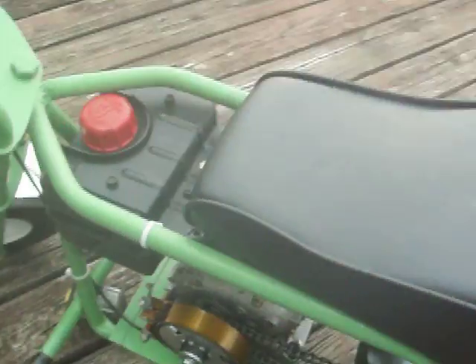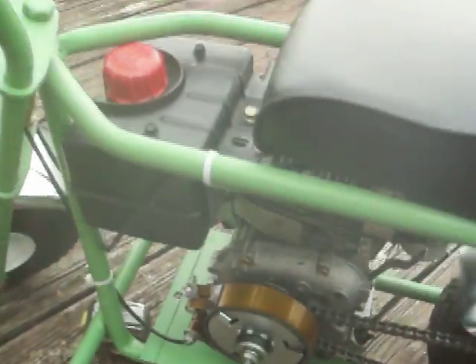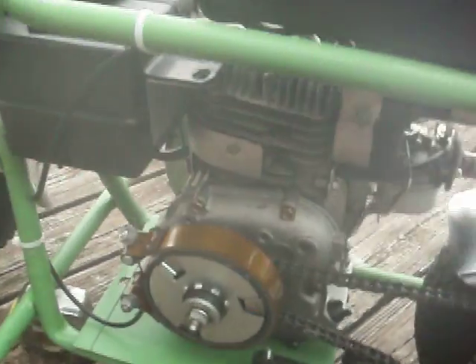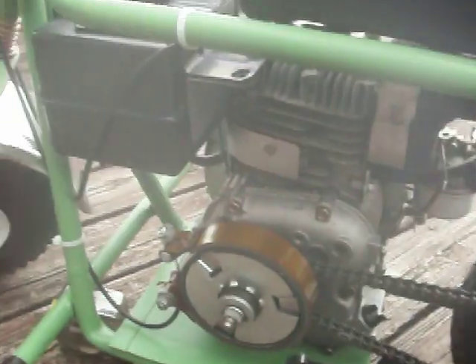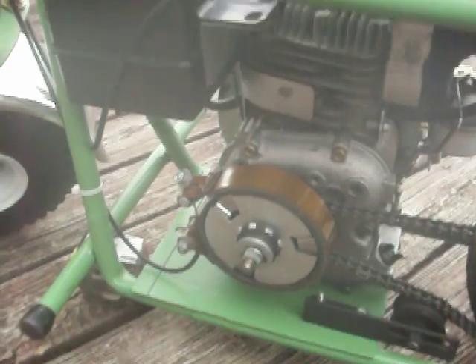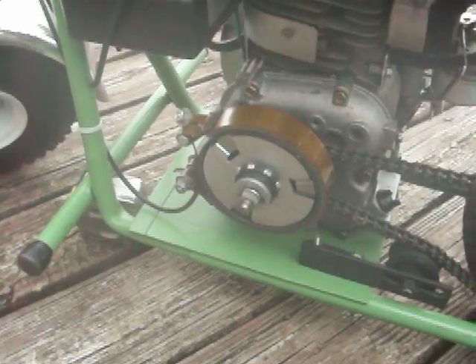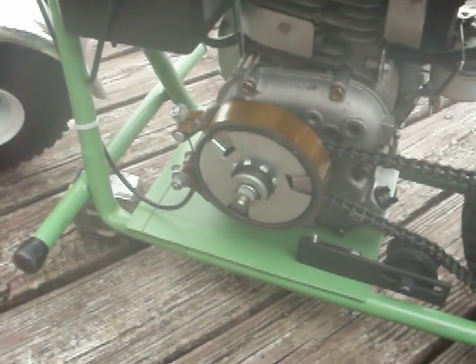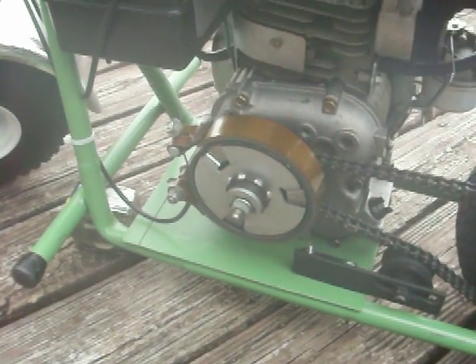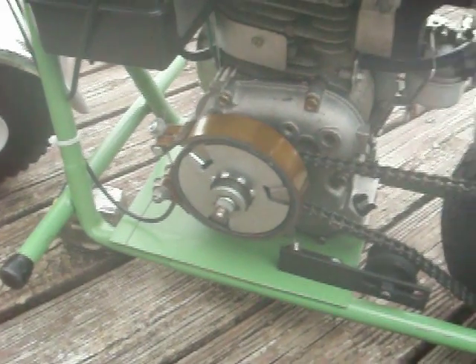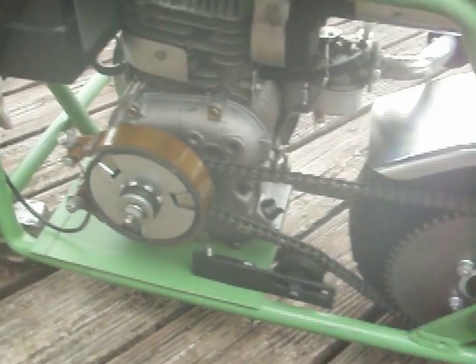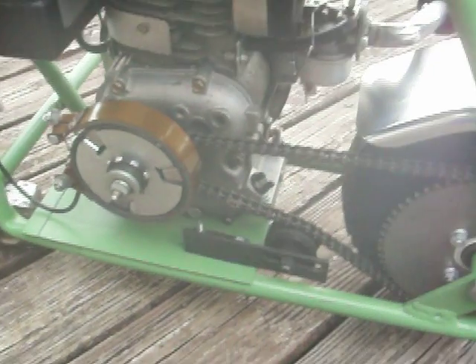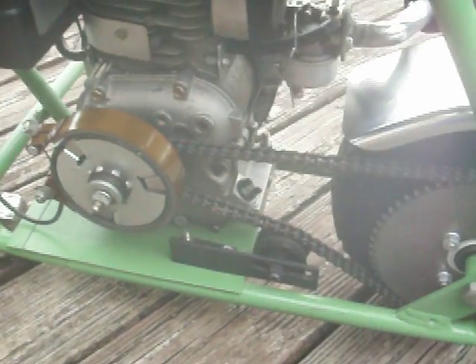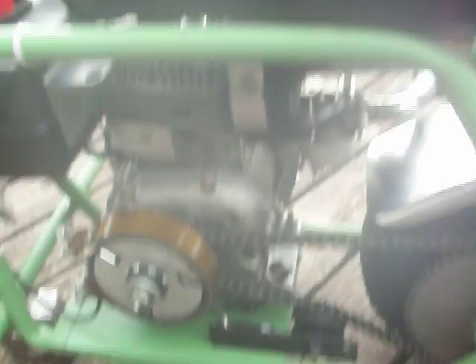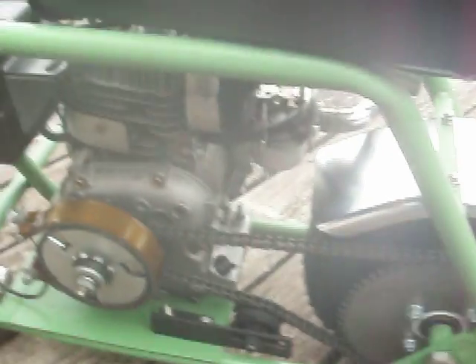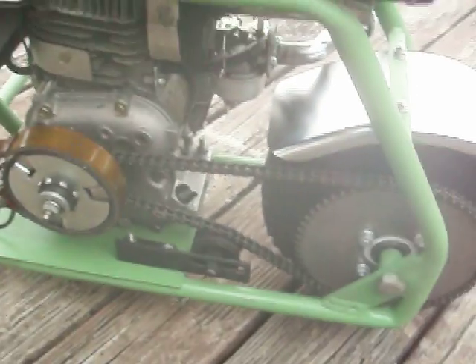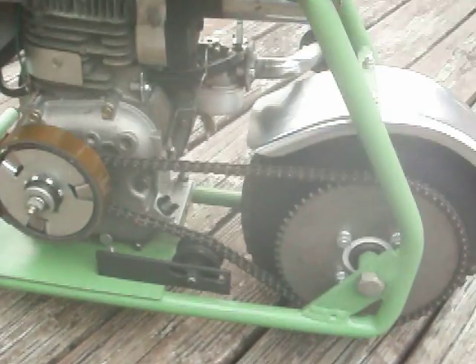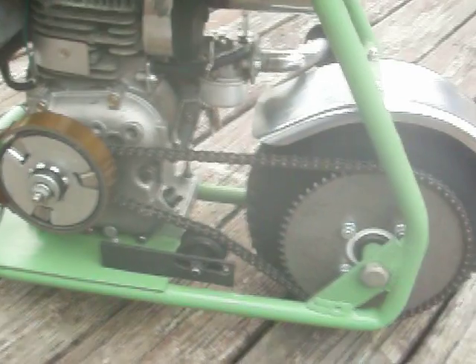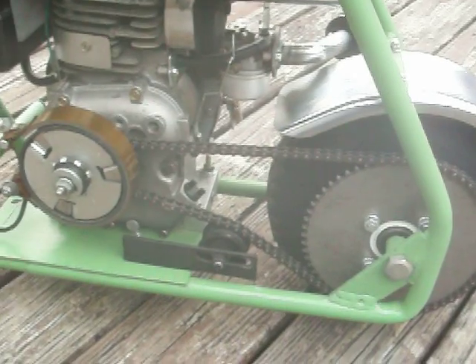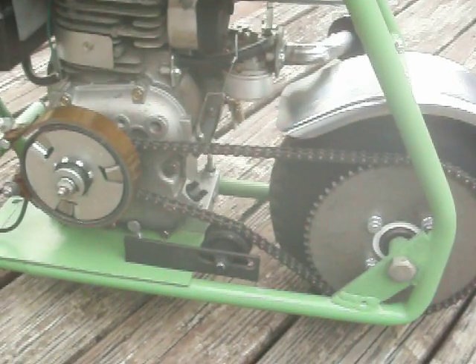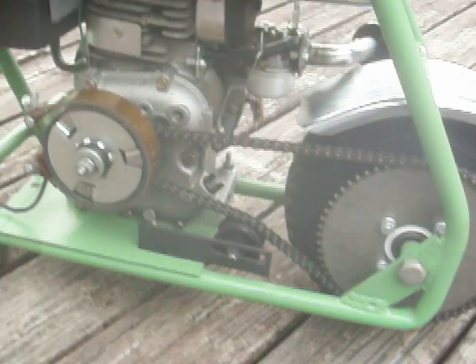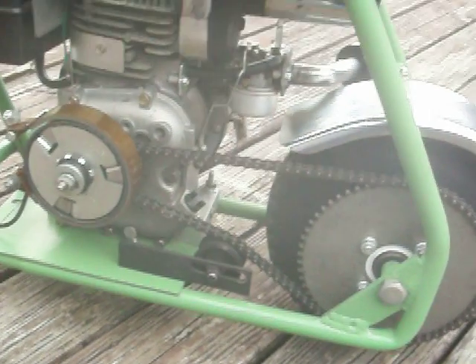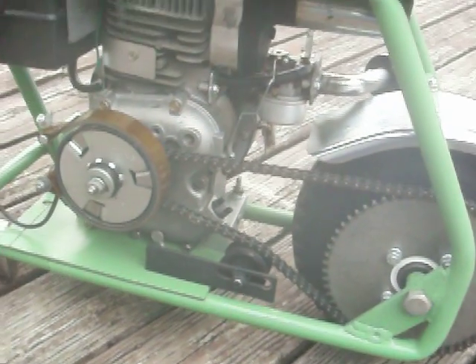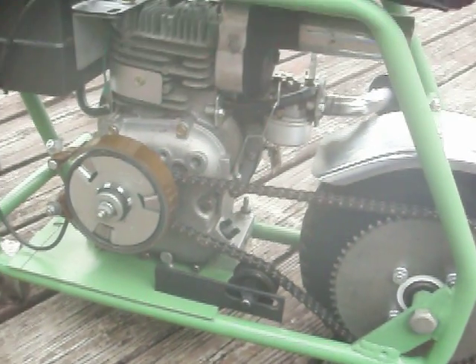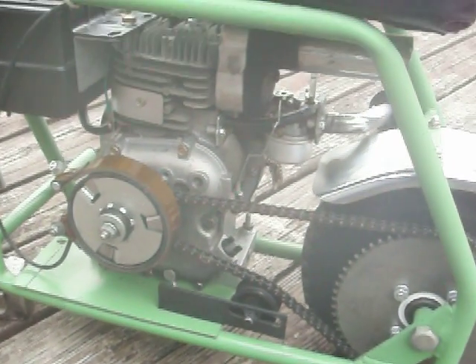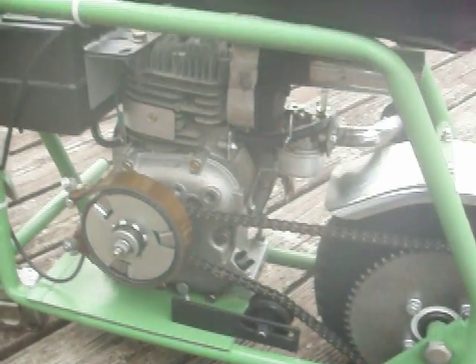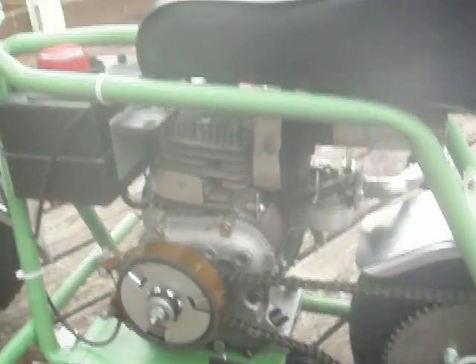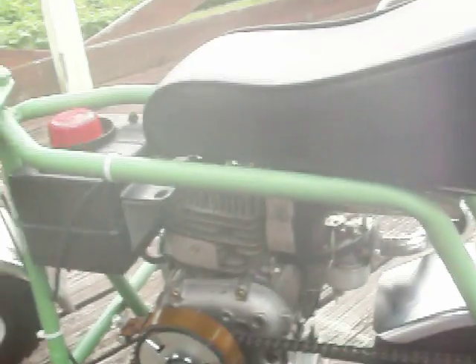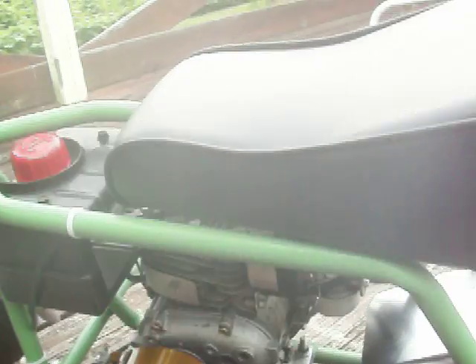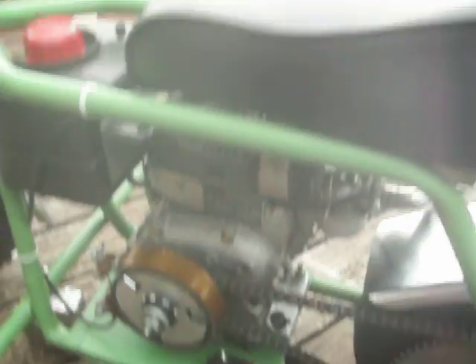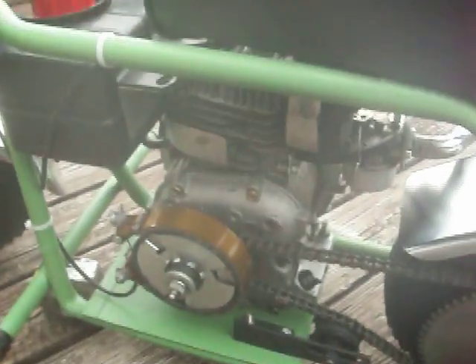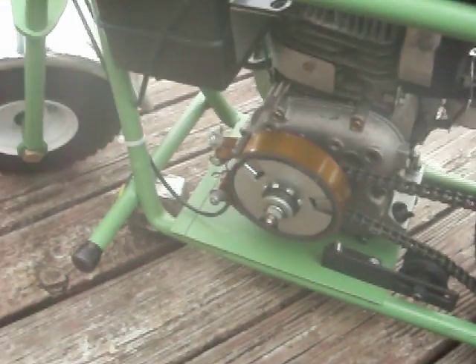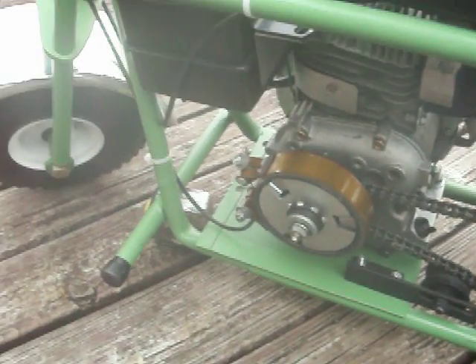Put the brakes on it a couple of days ago — little clutch brakes. Both of them things will throw you over the handlebars. Also put the chain idler on it, so she's really ready to go right now.